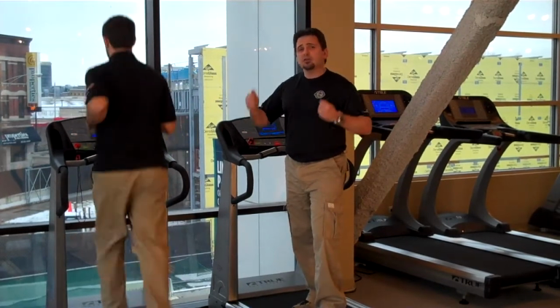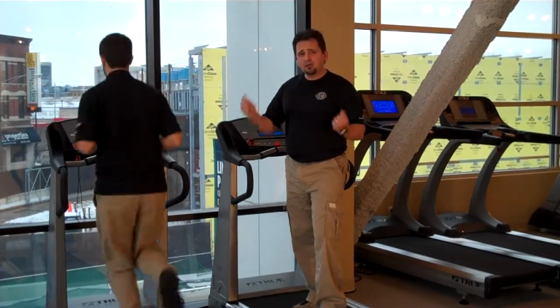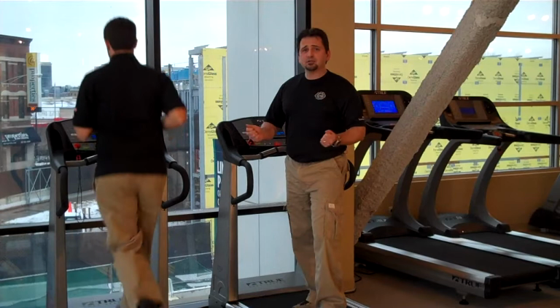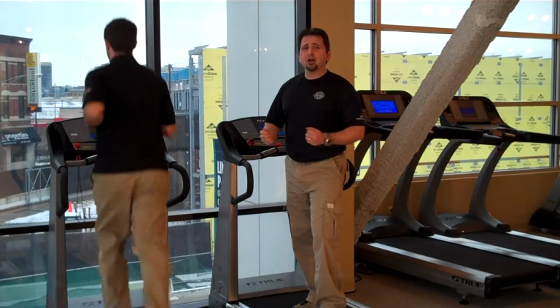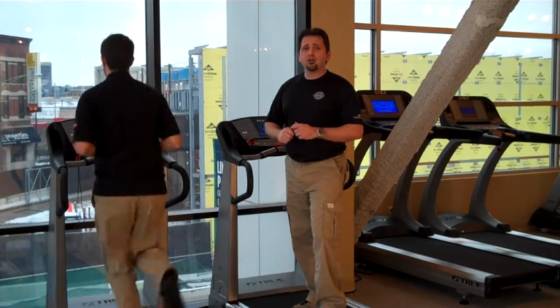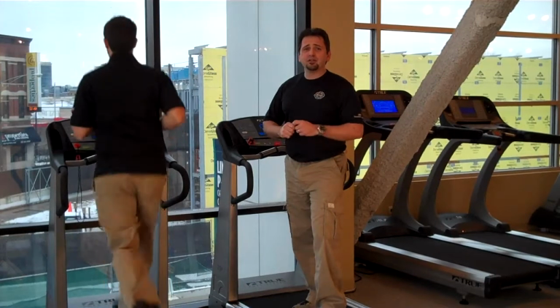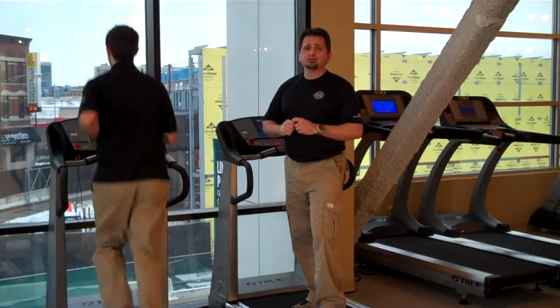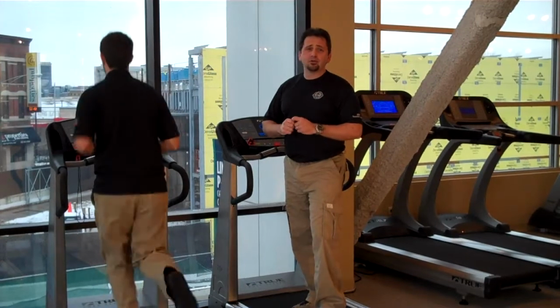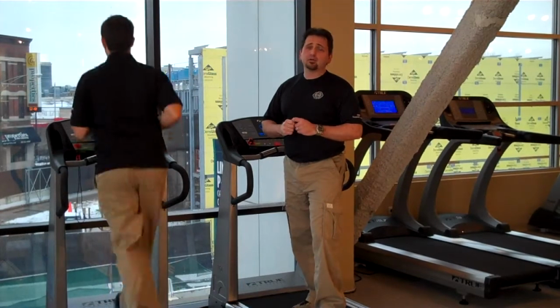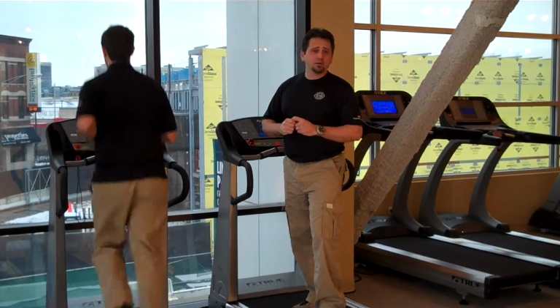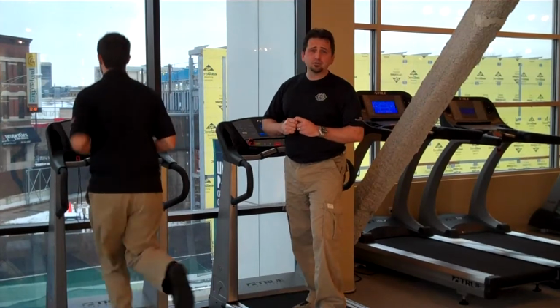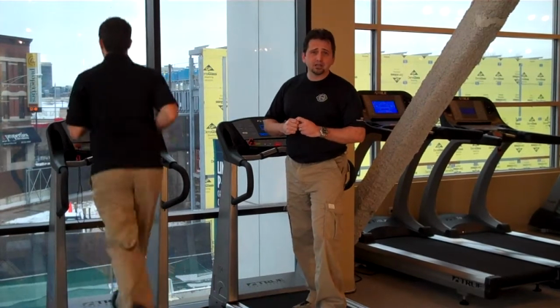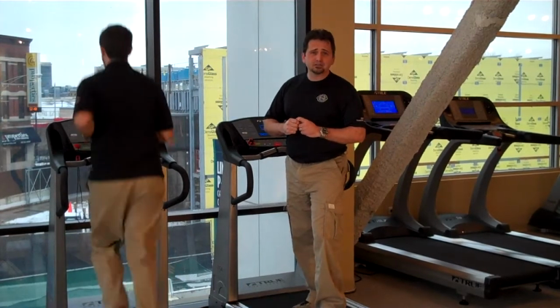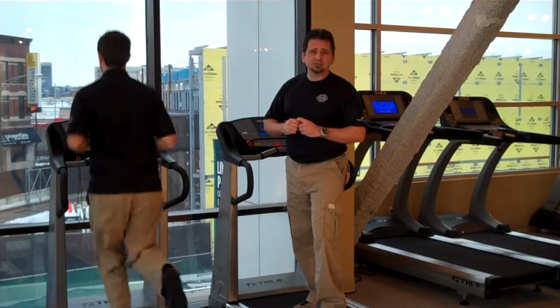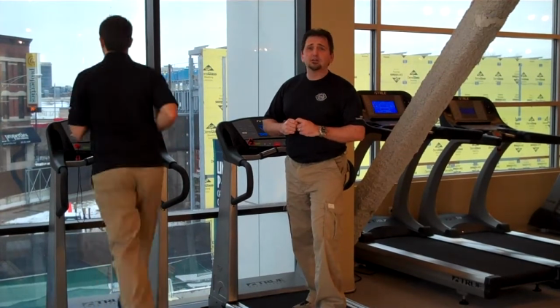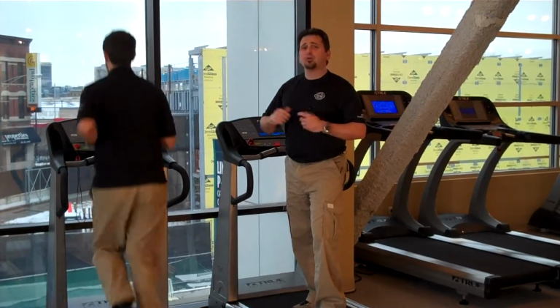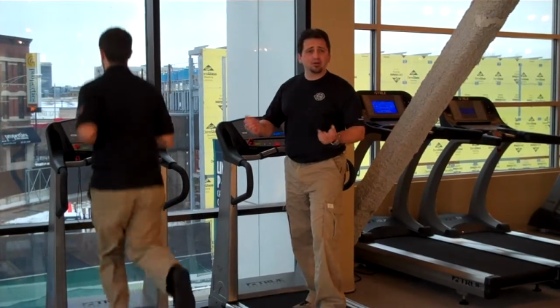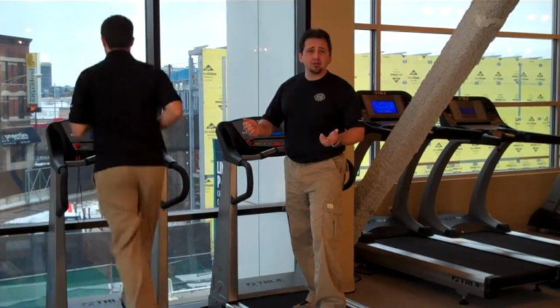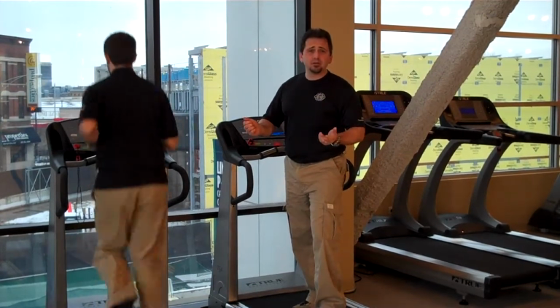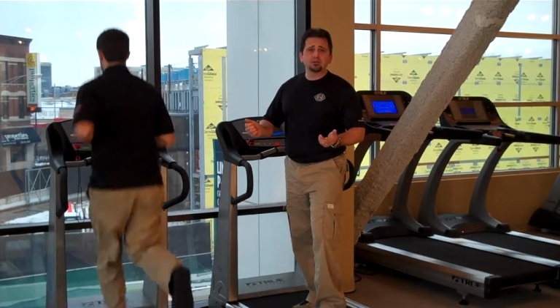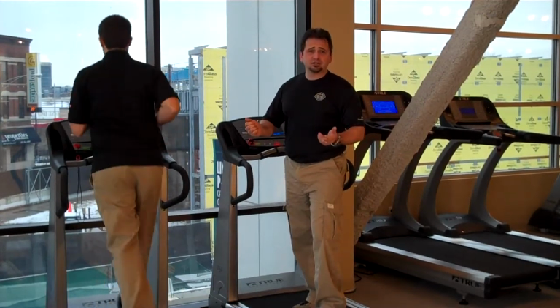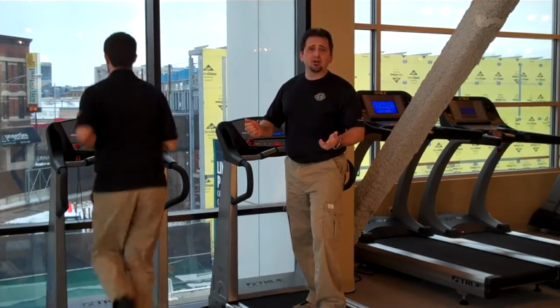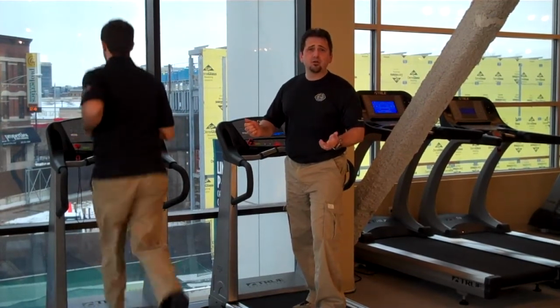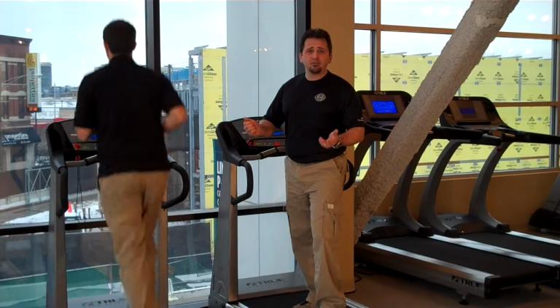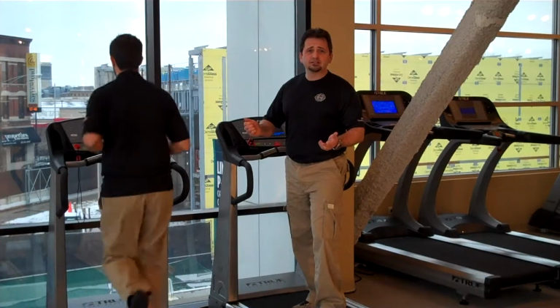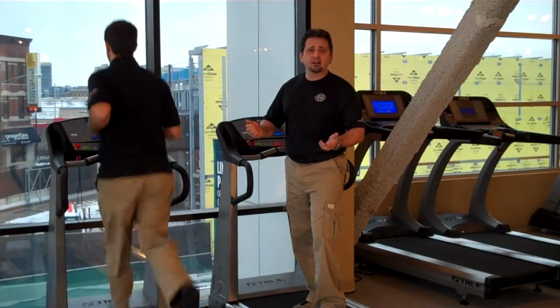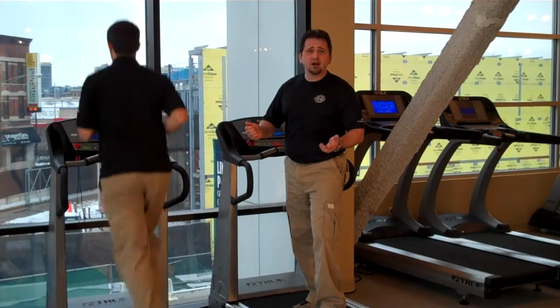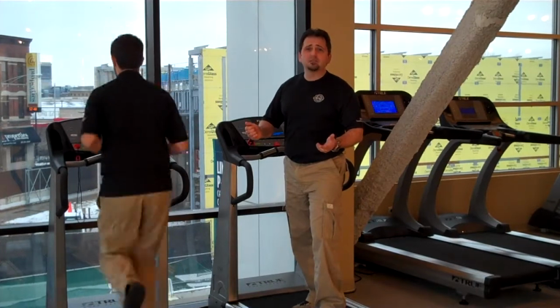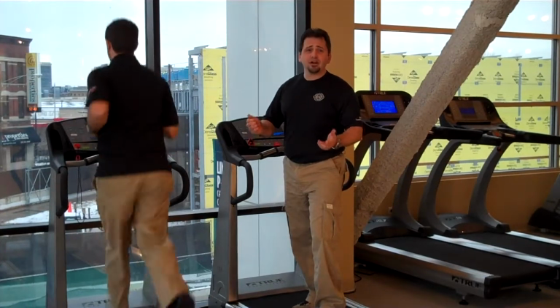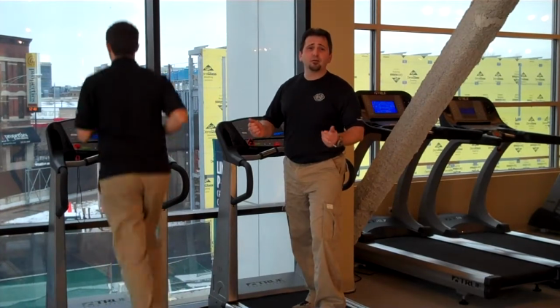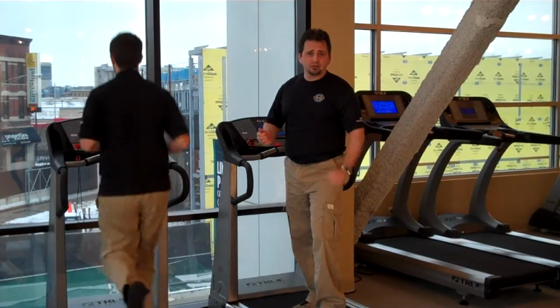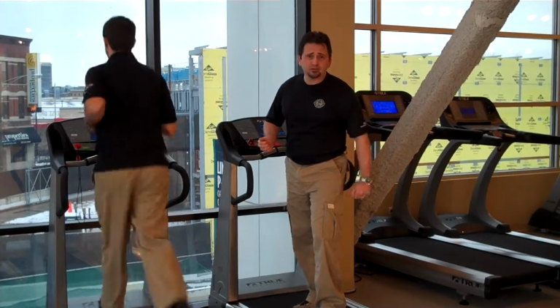Come into a Chicago Home Fitness store. We have 22 locations. Go to www.ChicagoHomeFitness.com to find the one nearest you.